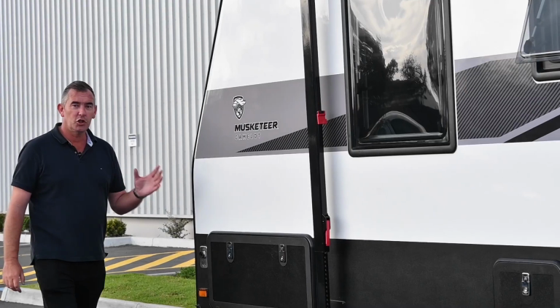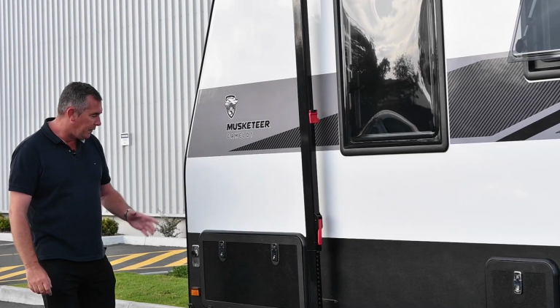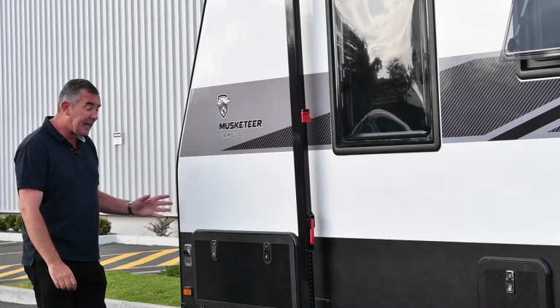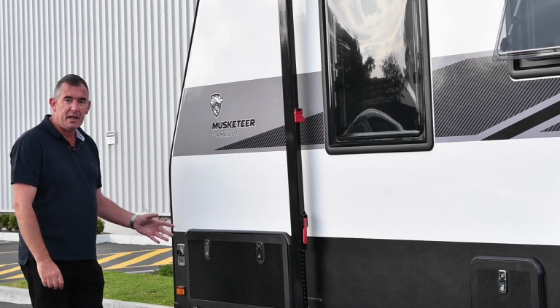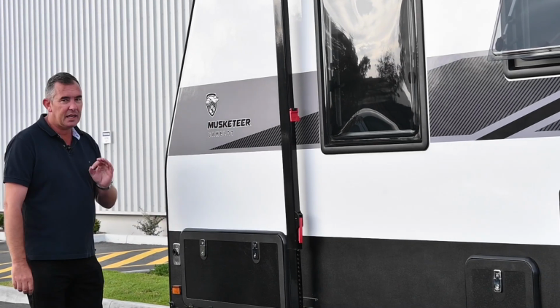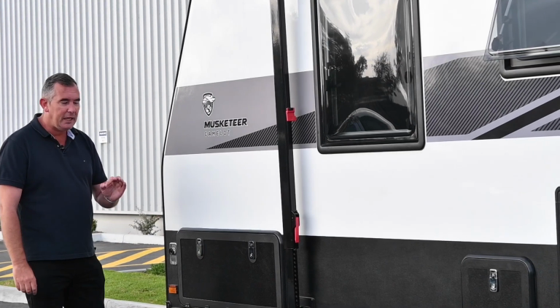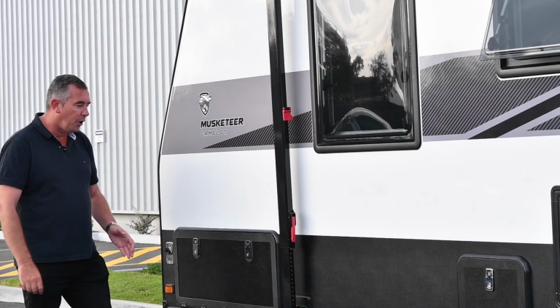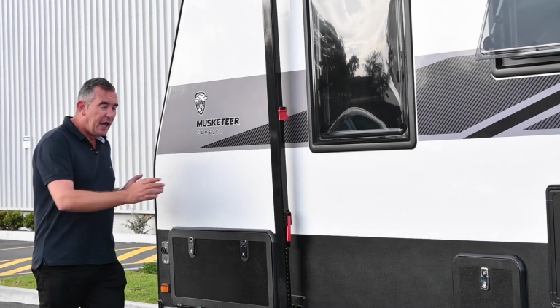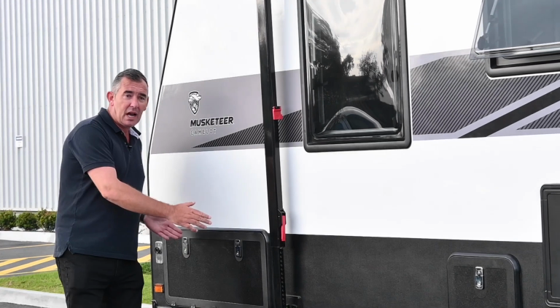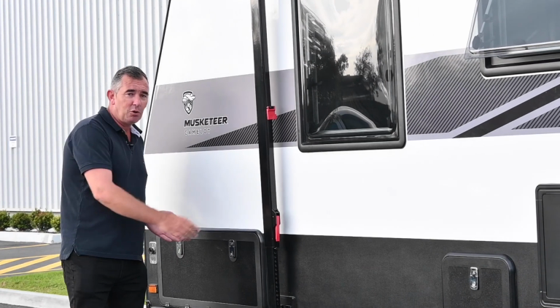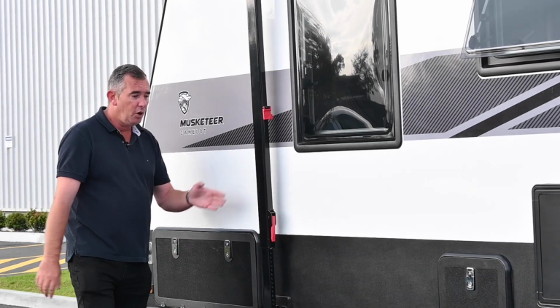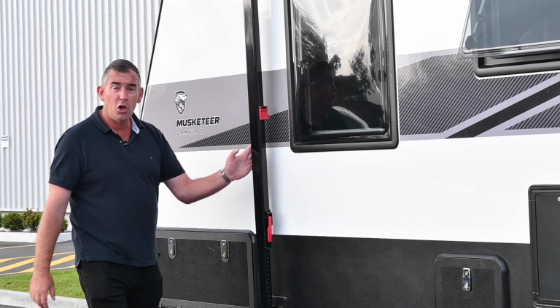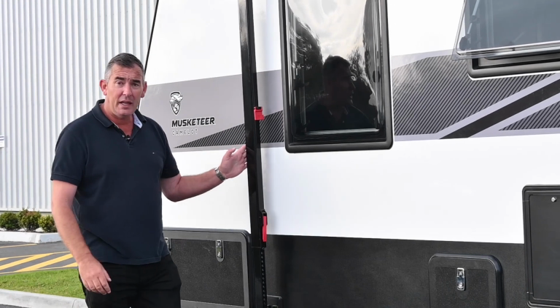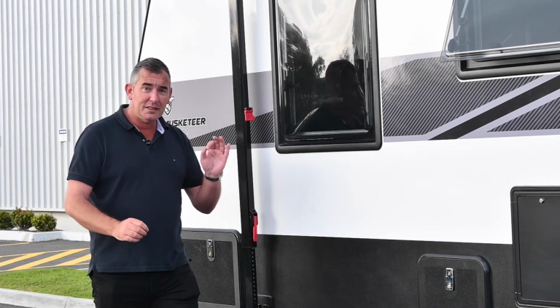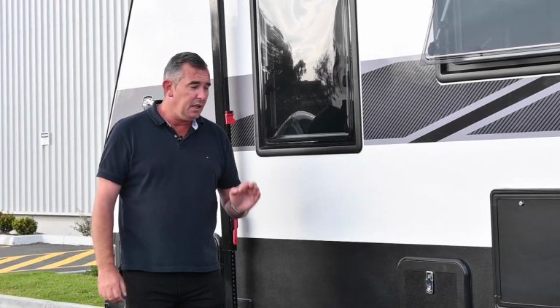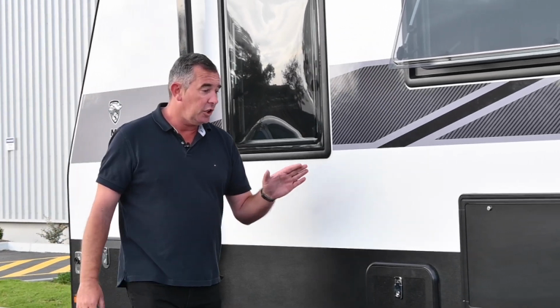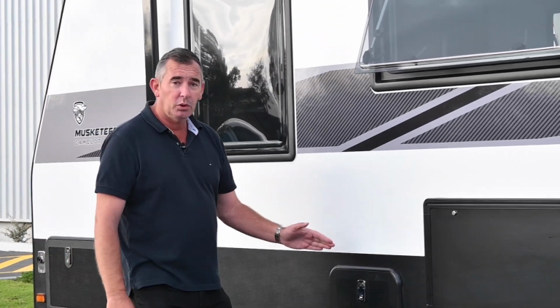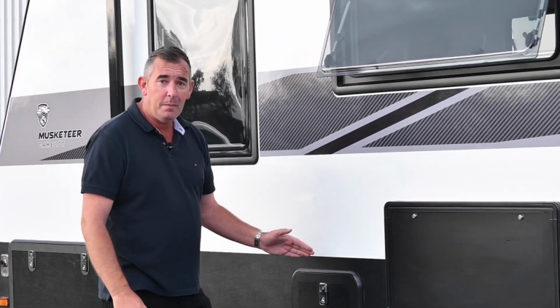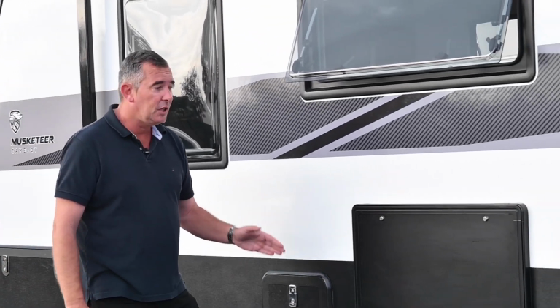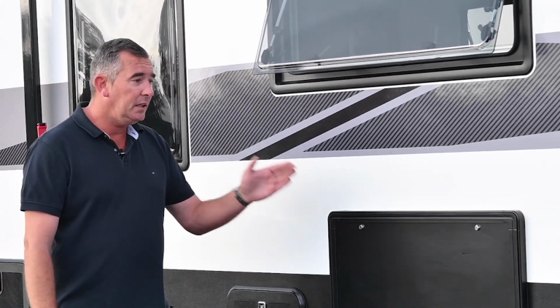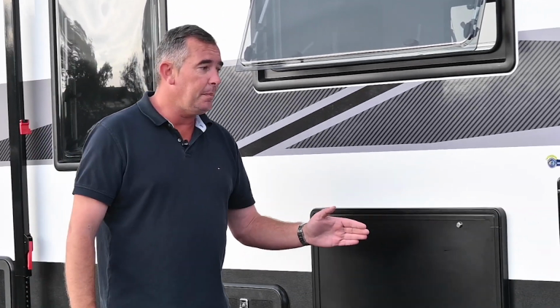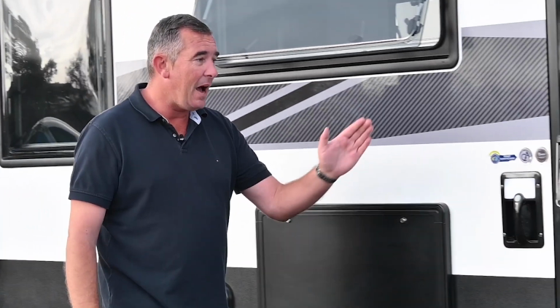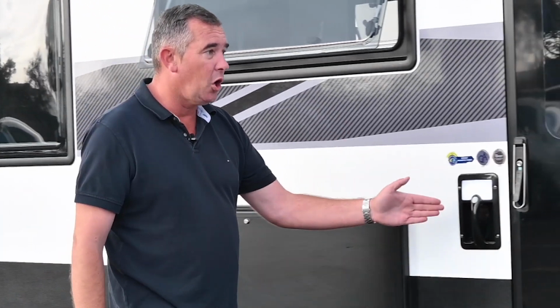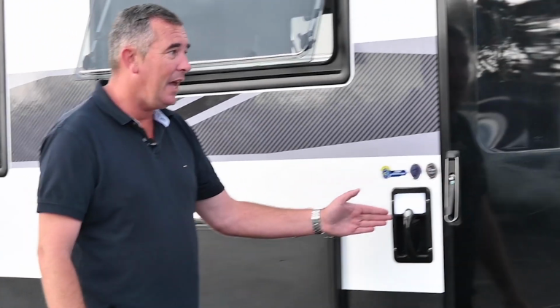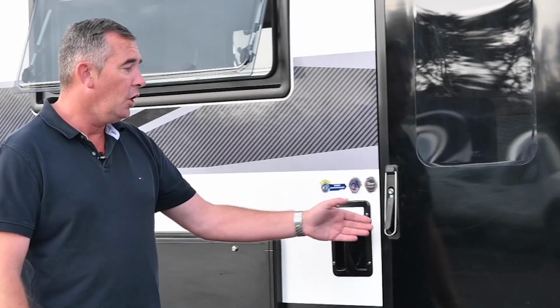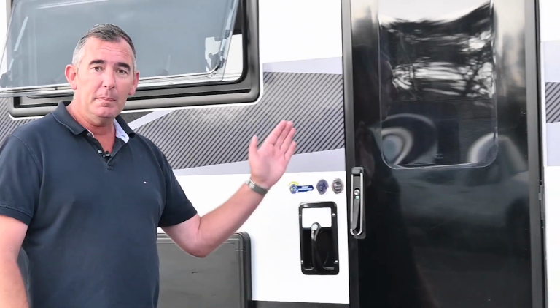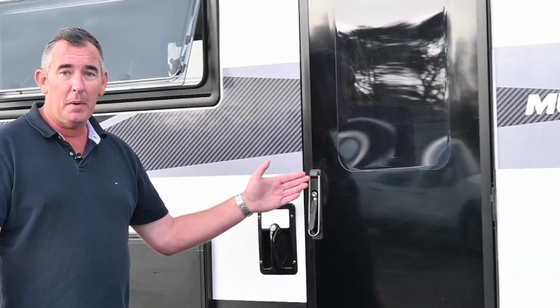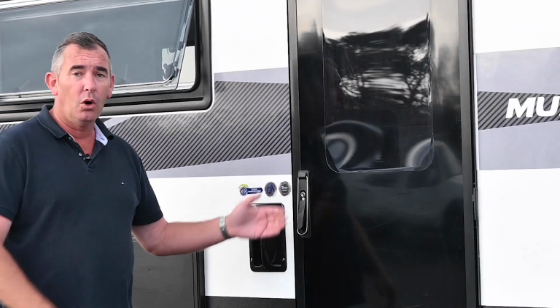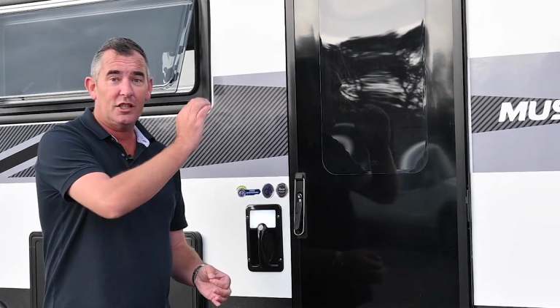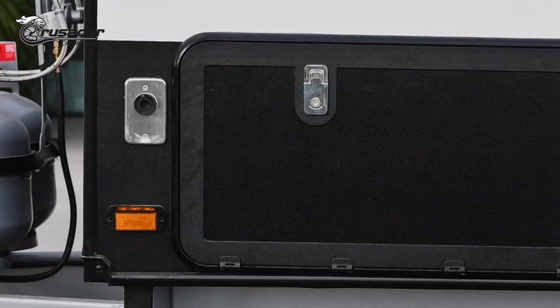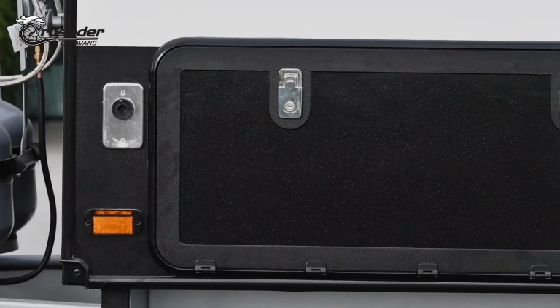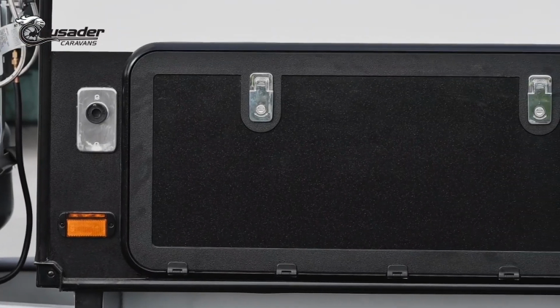Alongside the van, there's a gas bayonet in a convenient spot, extra-large tunnel boot, and a roll-out awning as standard. There's an external TV box, picnic table, bath light and handle, and a screen-safe mesh door which has three locking points as well.